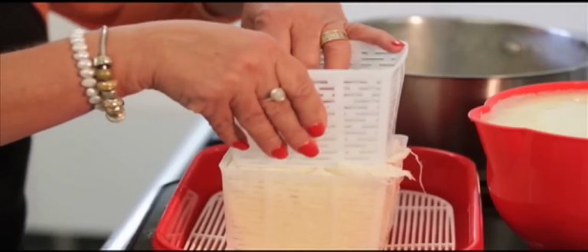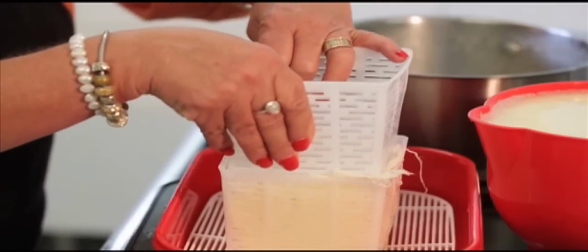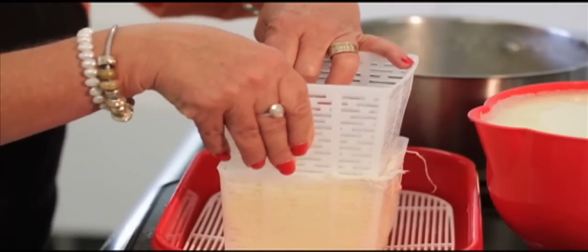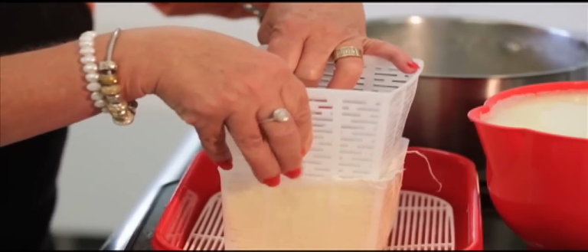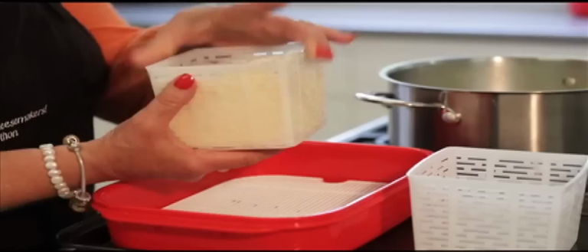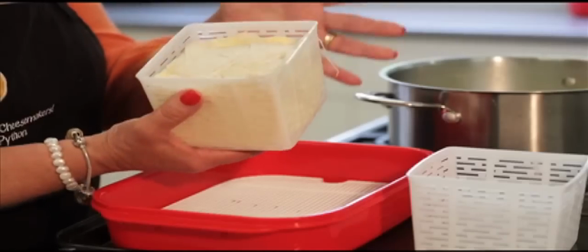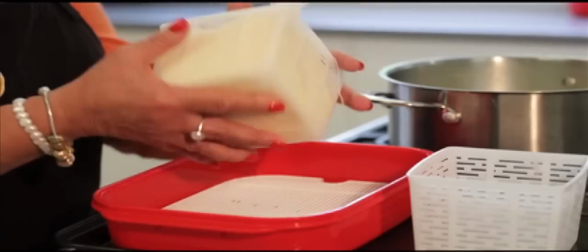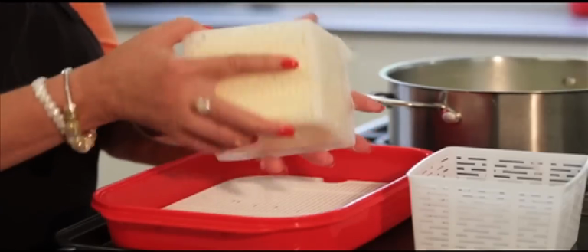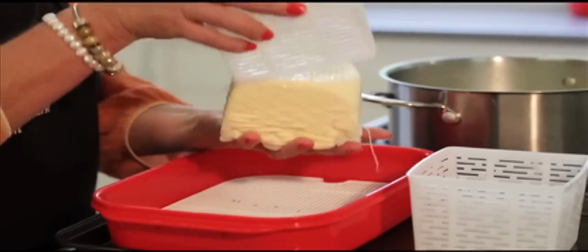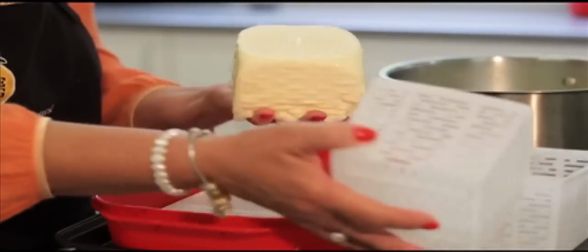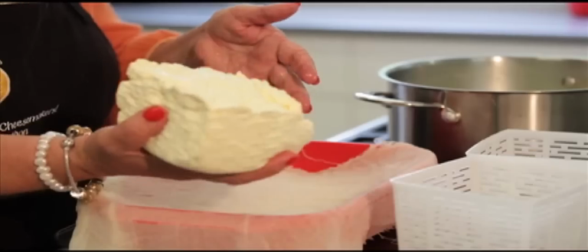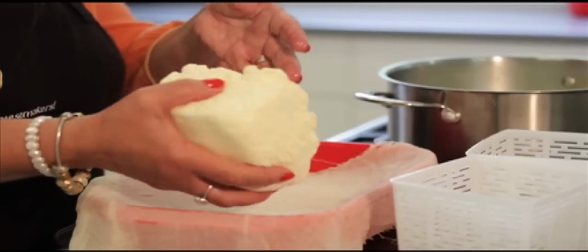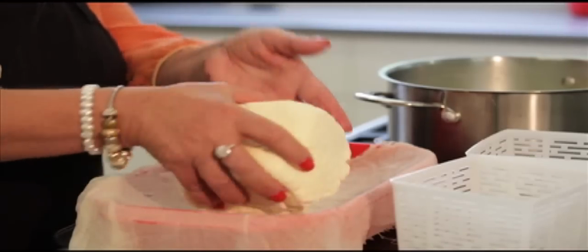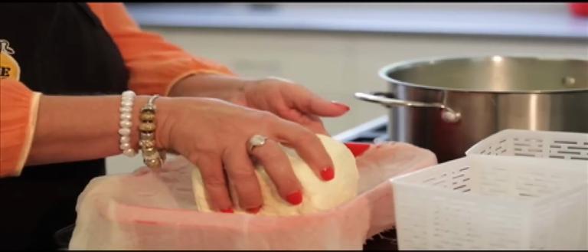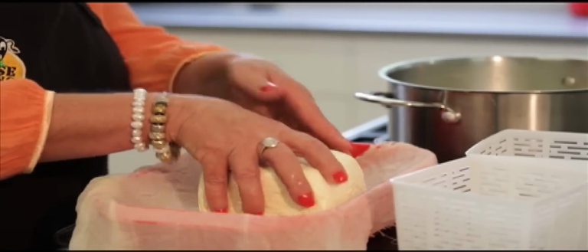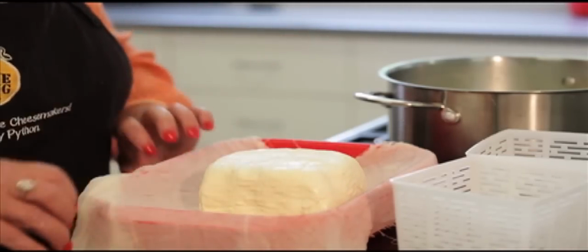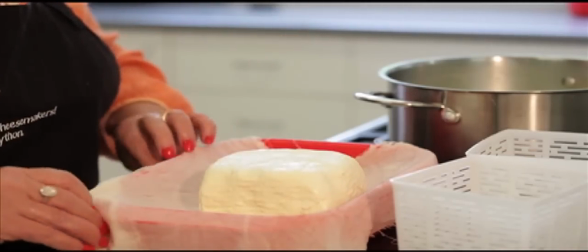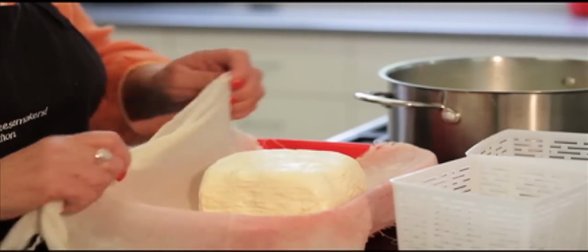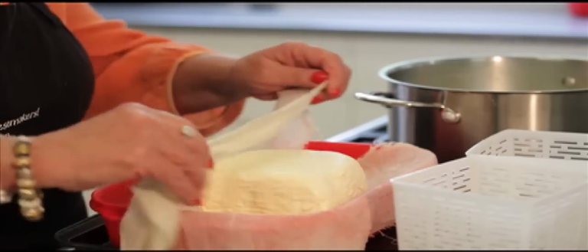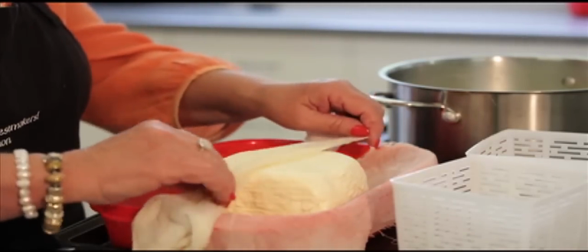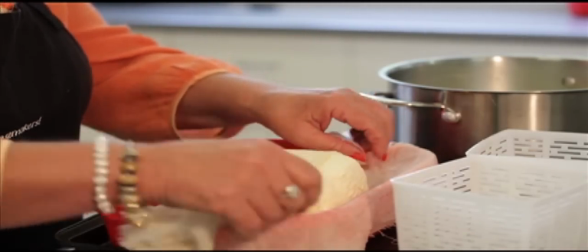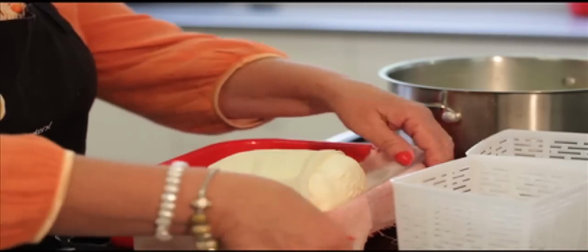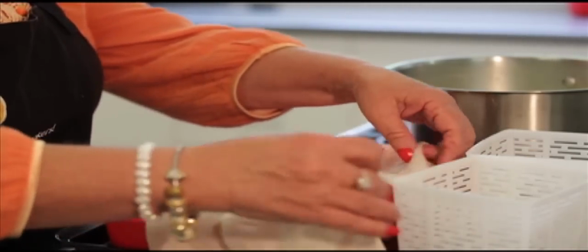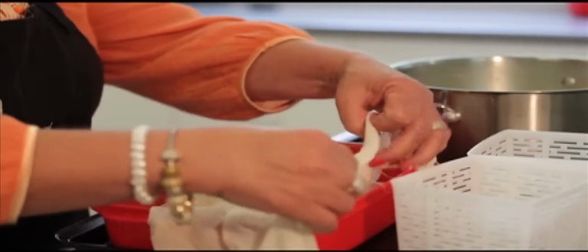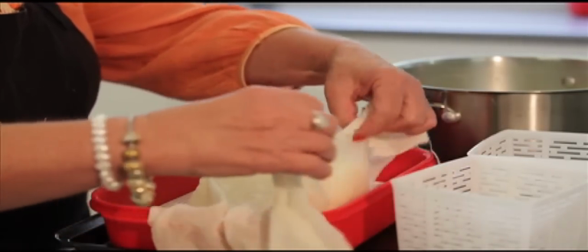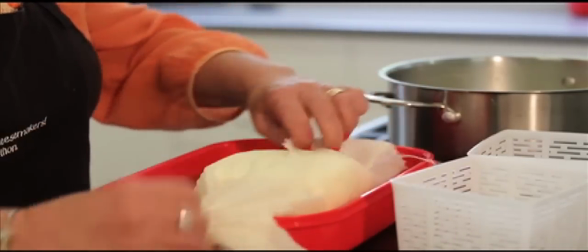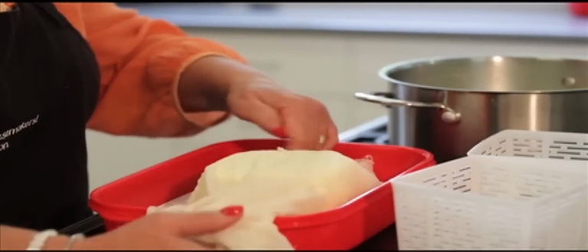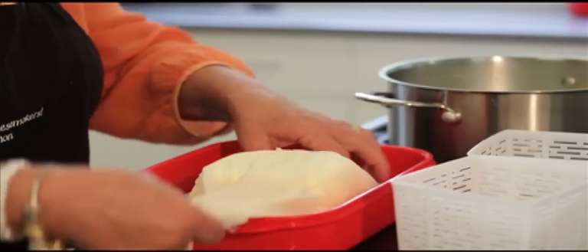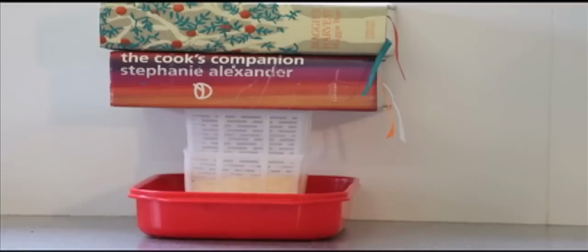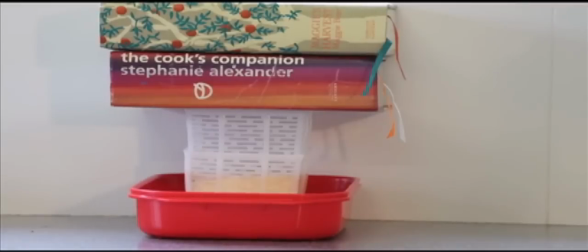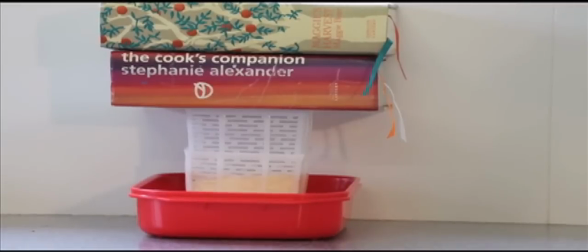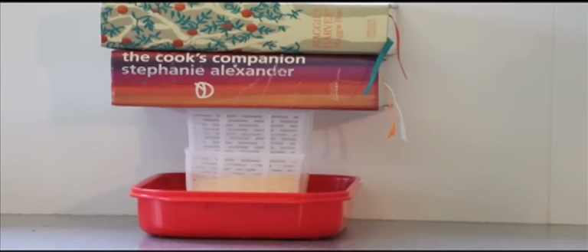Press the curd for 10 minutes. Then remove the curd from the hoop, turning it over and rearranging the cheesecloth to make your cheese nice and neat. Press the curd again for 2 hours.